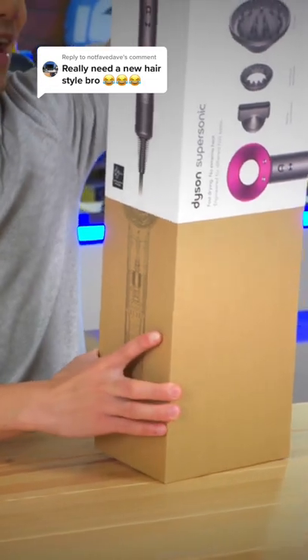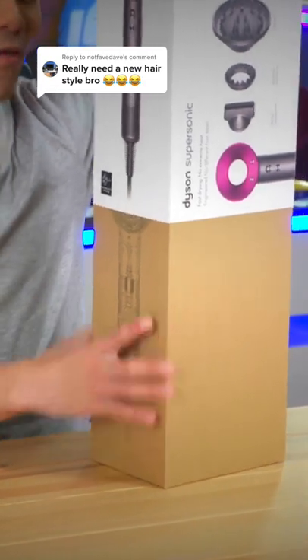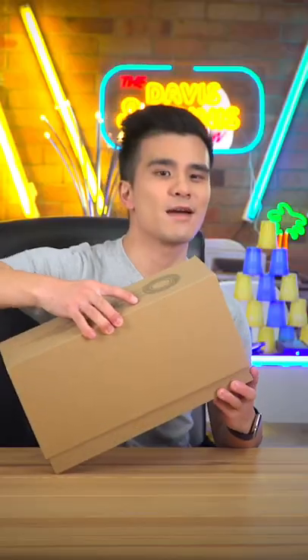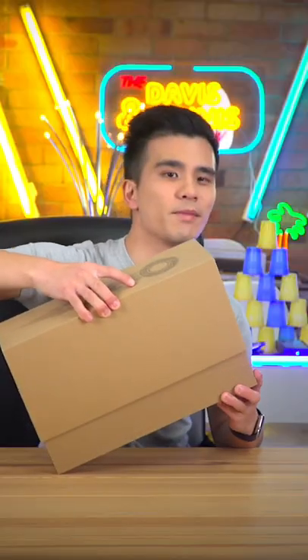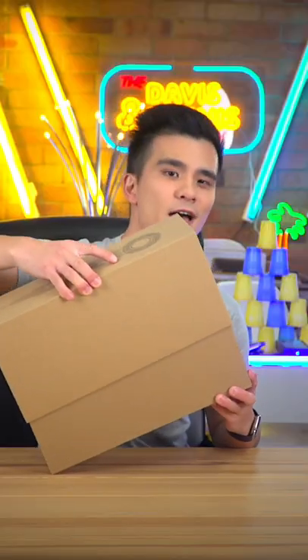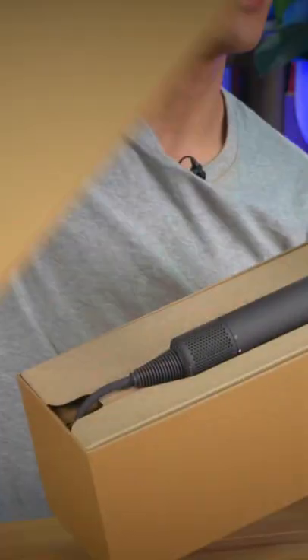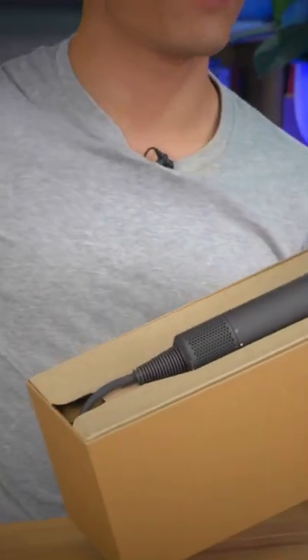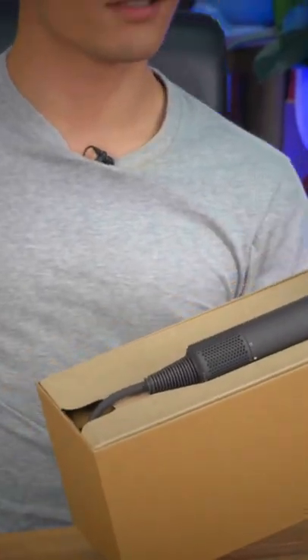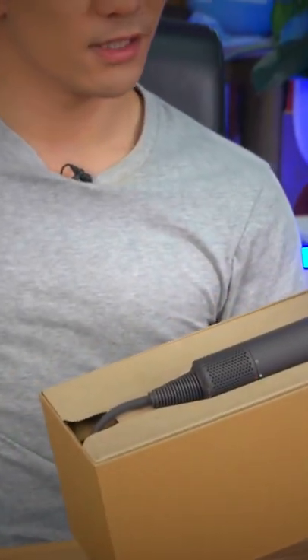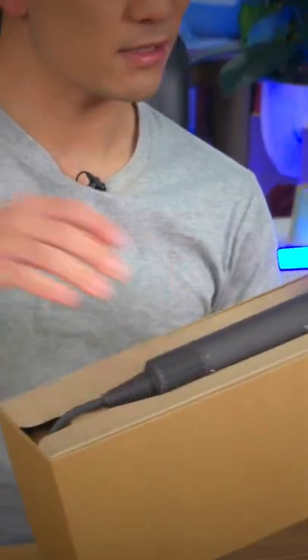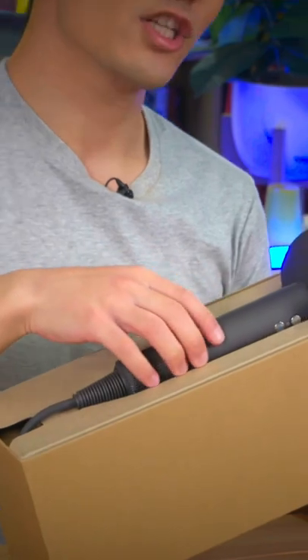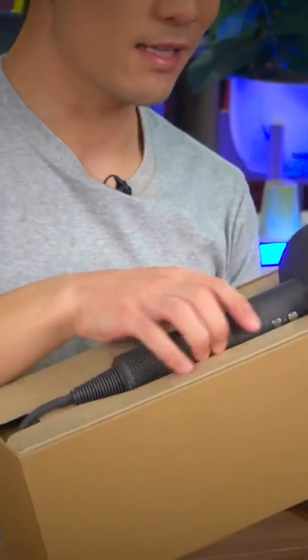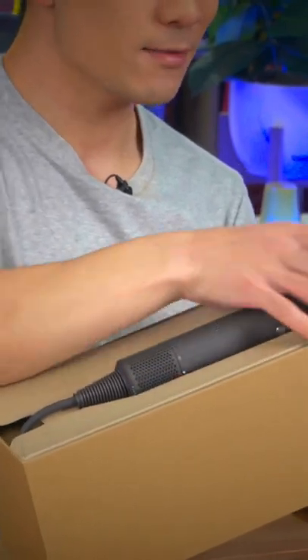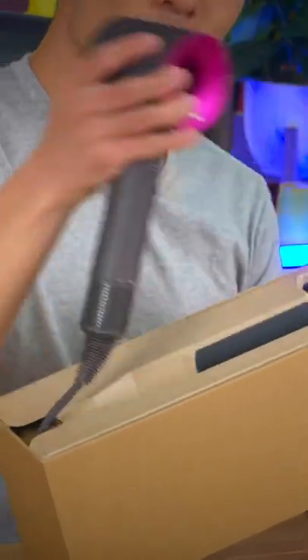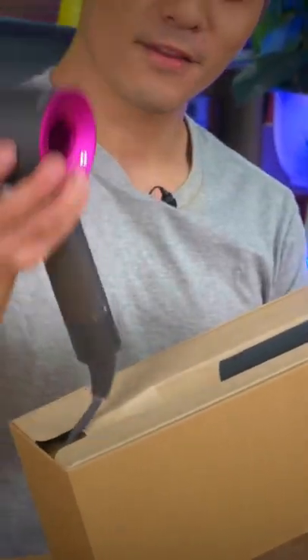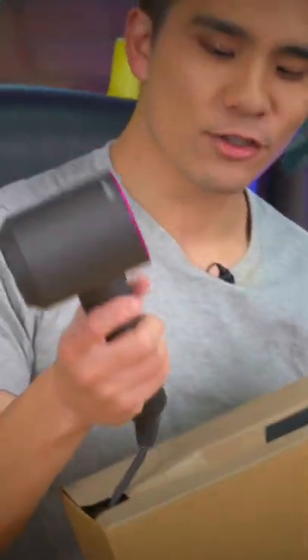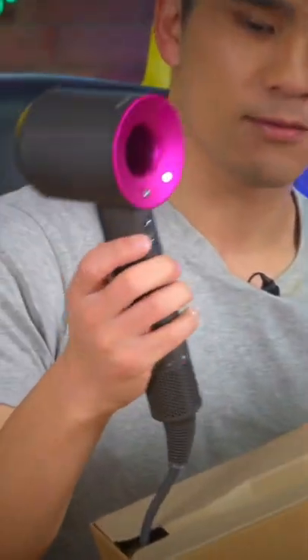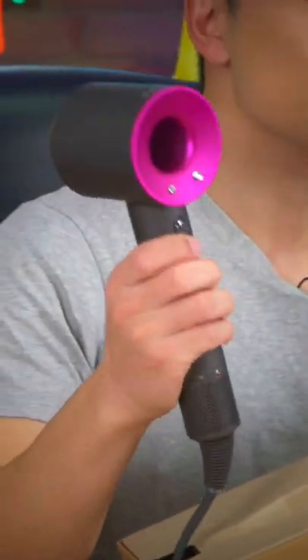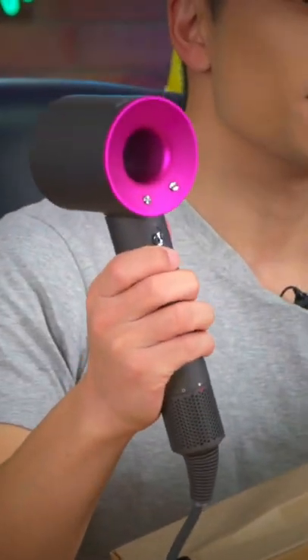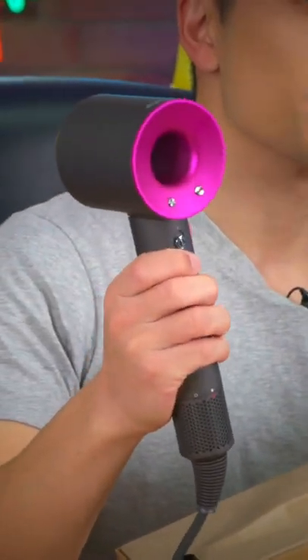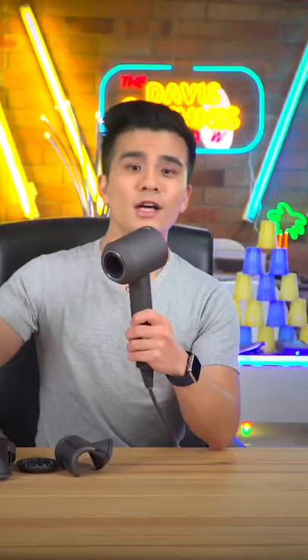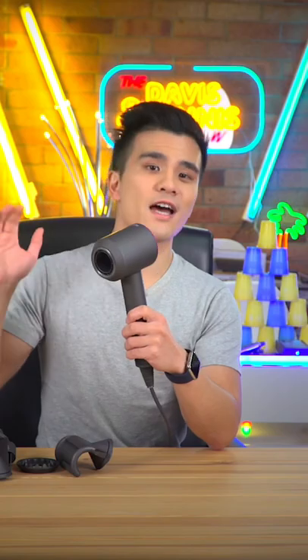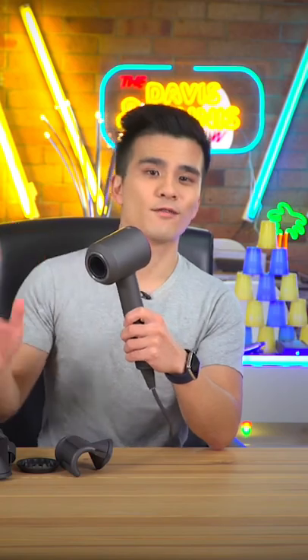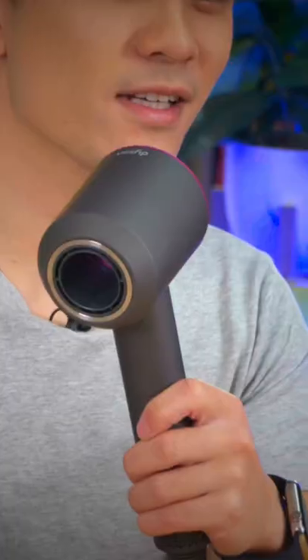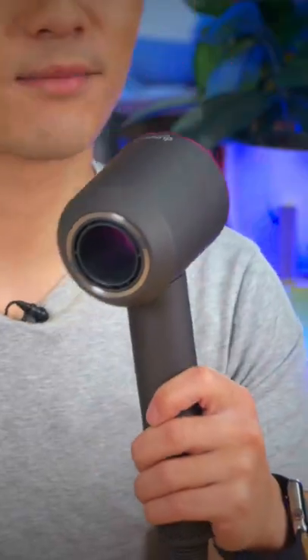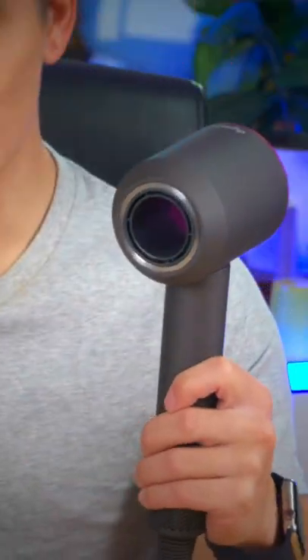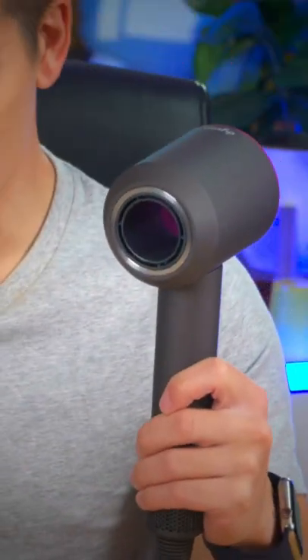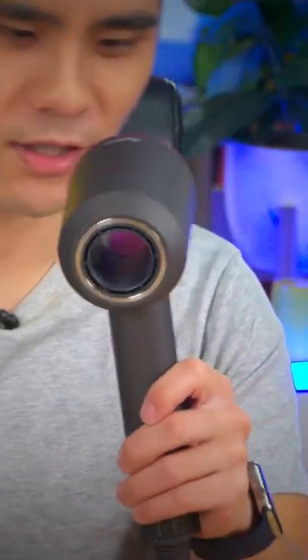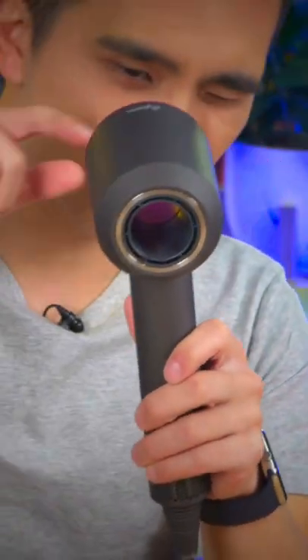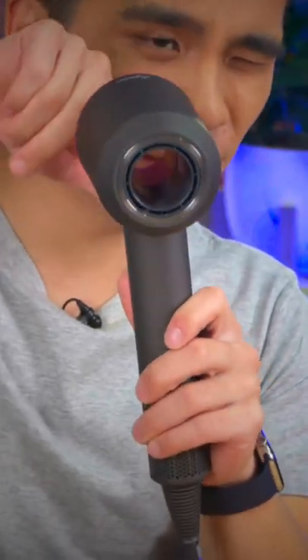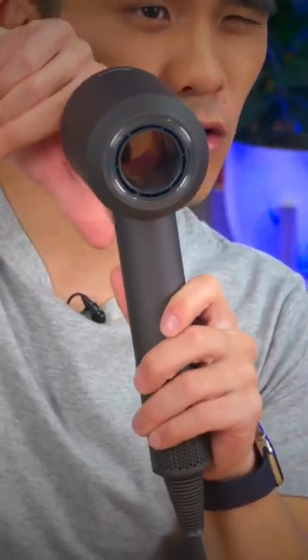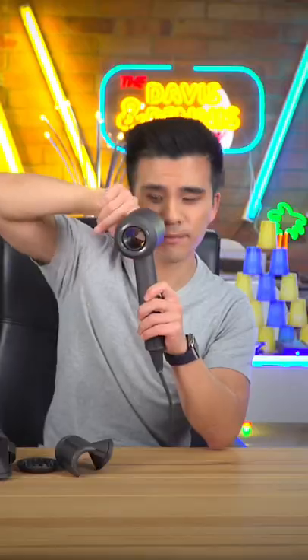Now I admit that I'm not the biggest fan of Dyson vacuums, as they feel a little bit cheap and plasticky. But this actually feels pretty good. You guys know that I'm a sucker for magnets, and something special about the Supersonic, apart from having a hole in the middle,